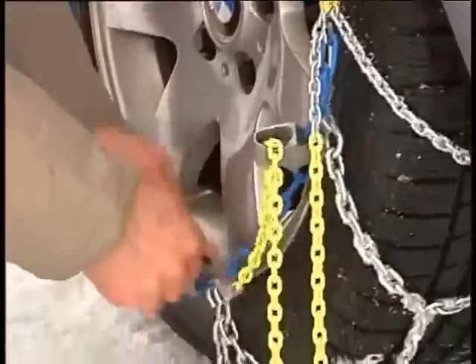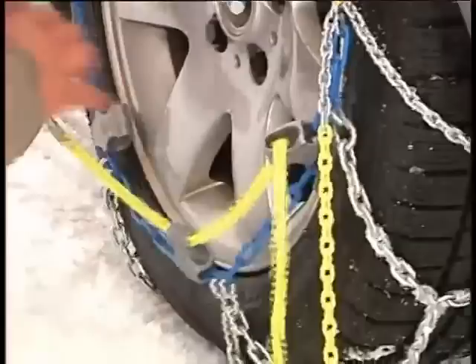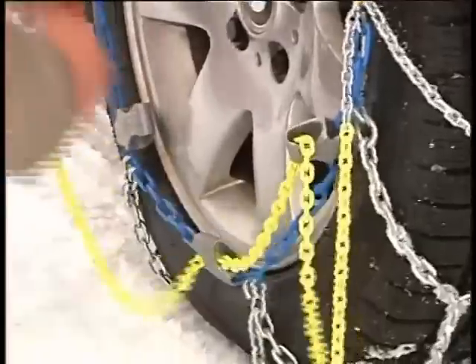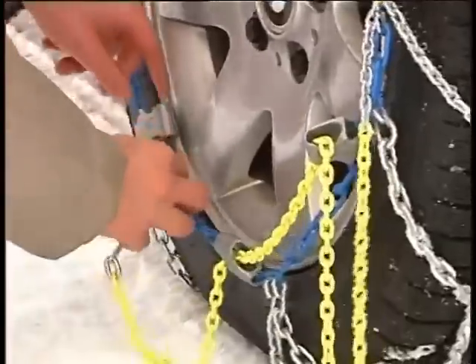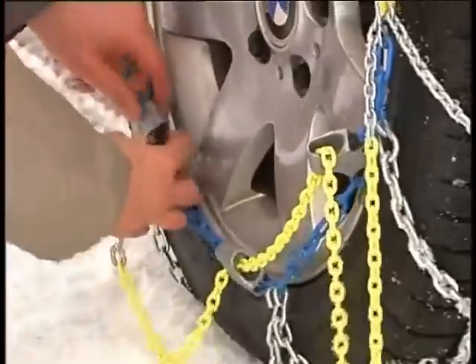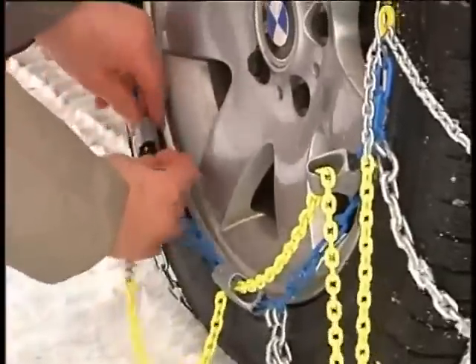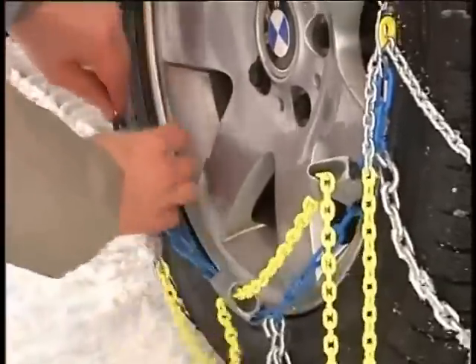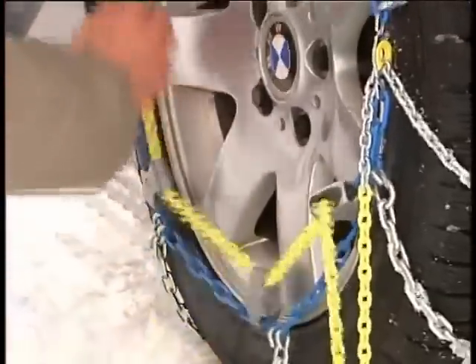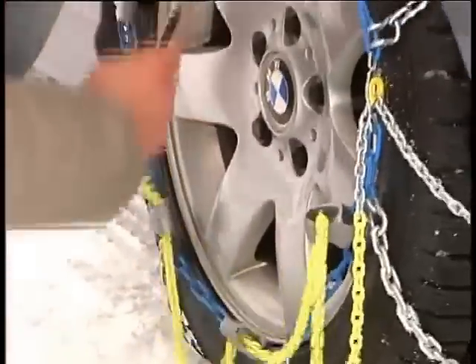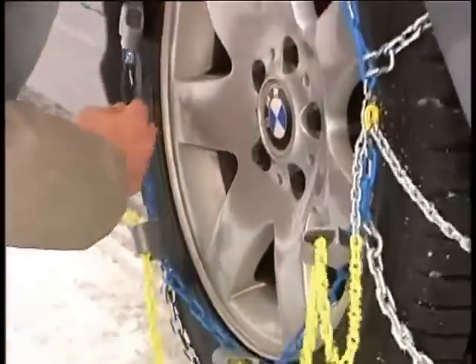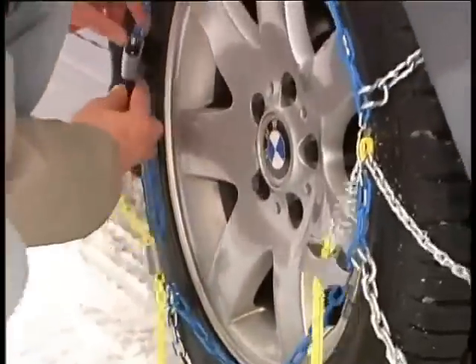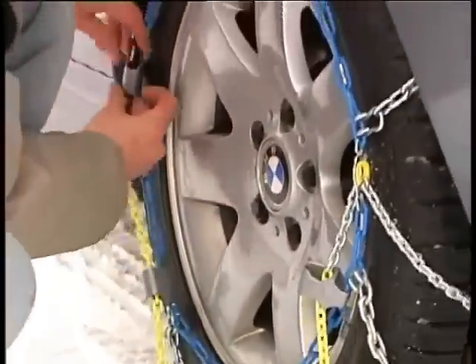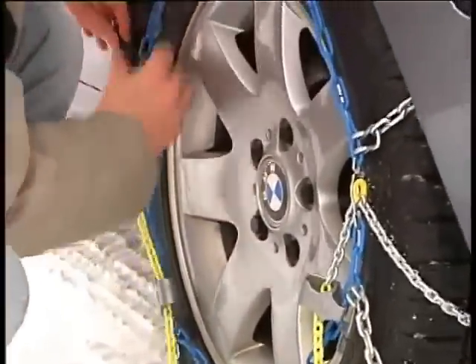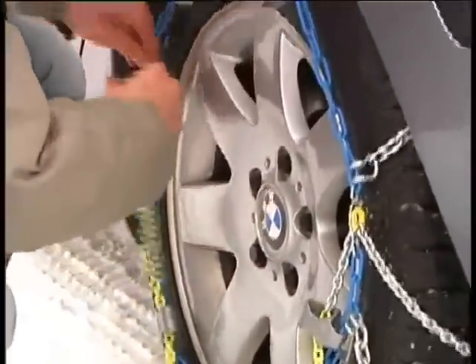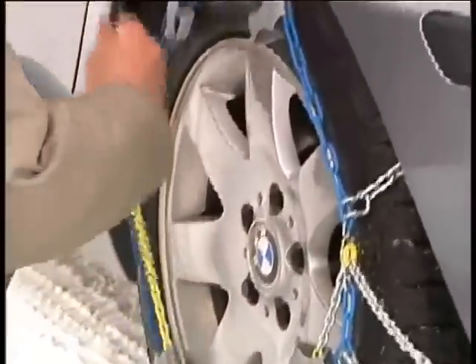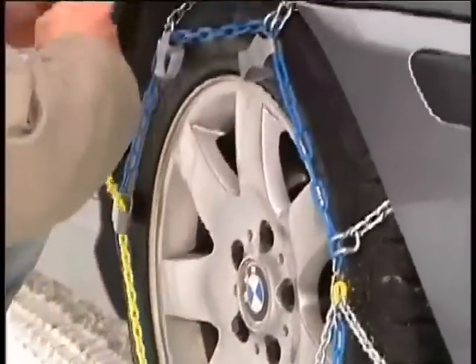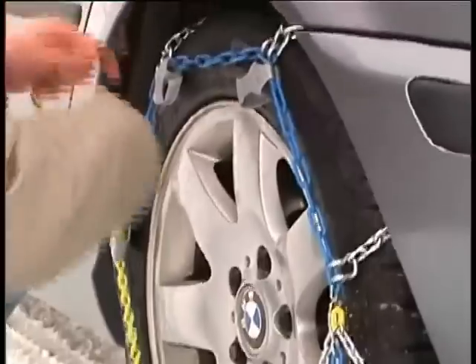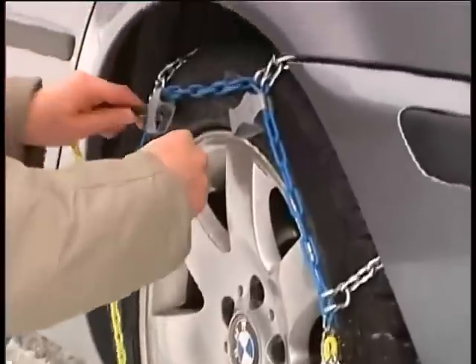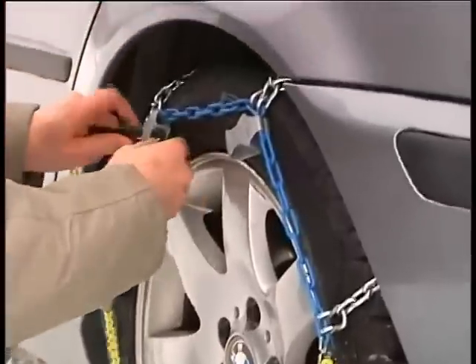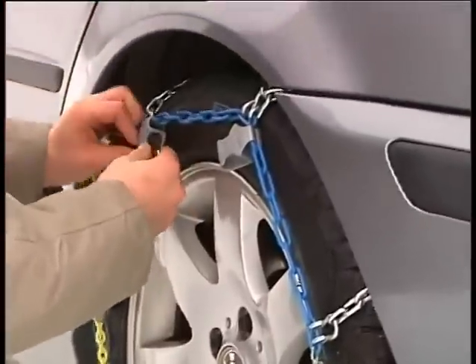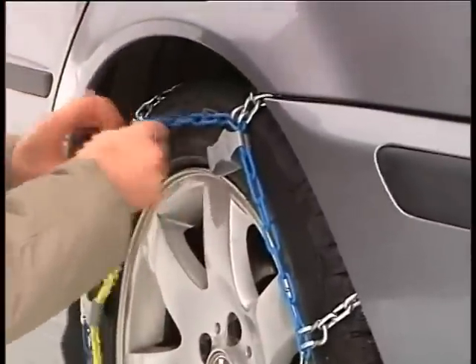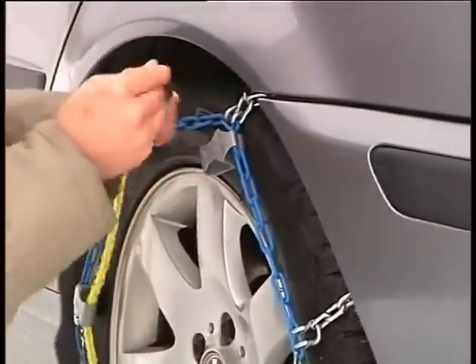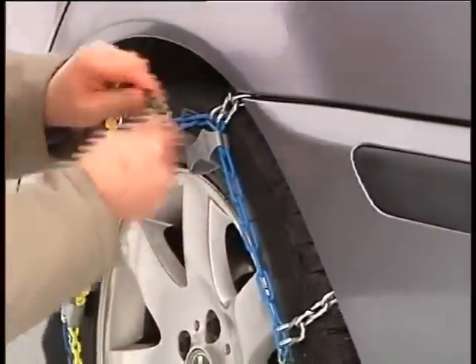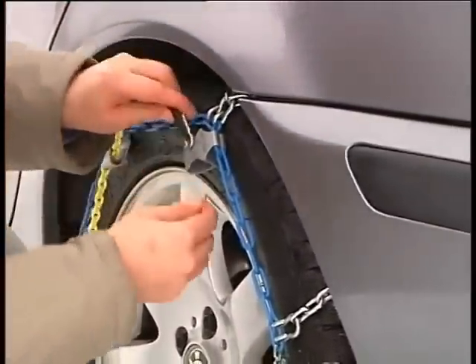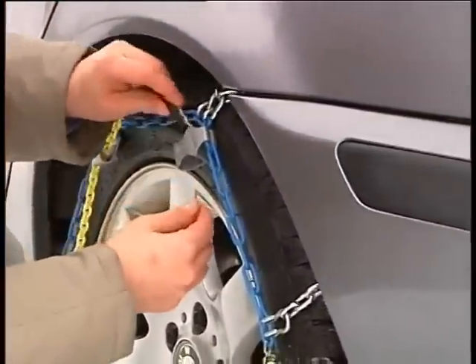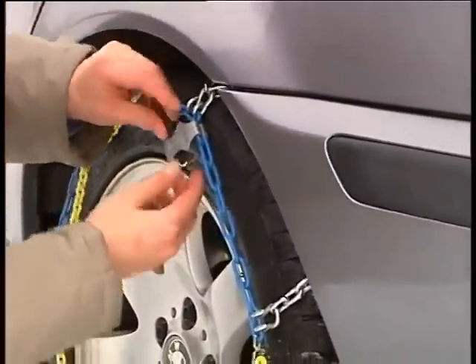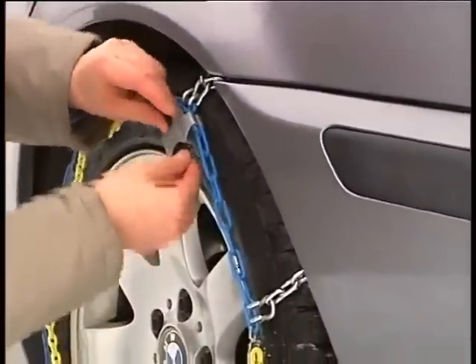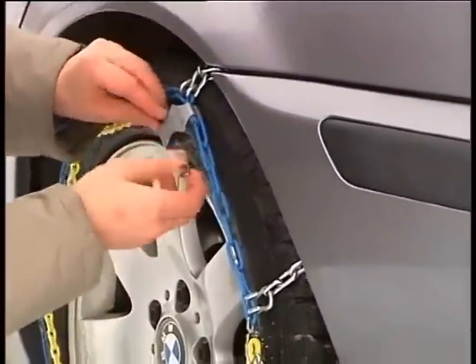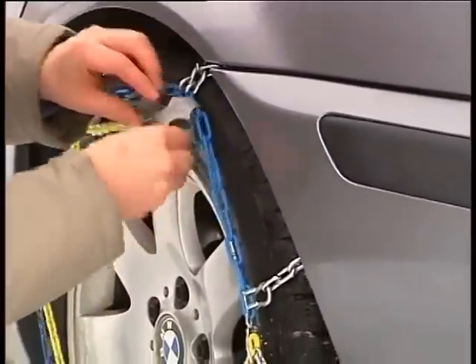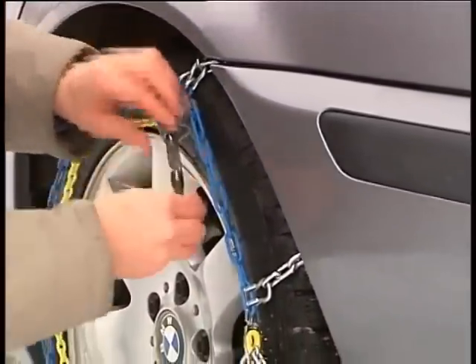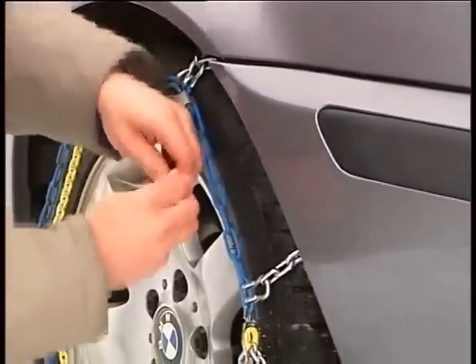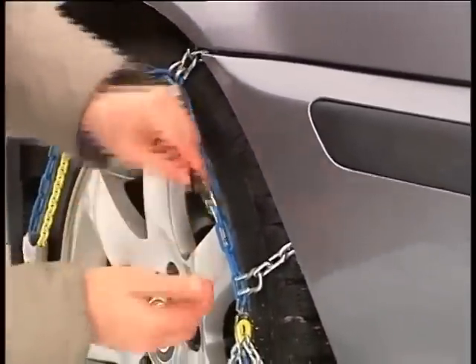The ingeniously designed Protect AR pull-through eyelets on the side chain make it easier to secure the tensioning chain. They also serve to protect the wheel rim from damage.